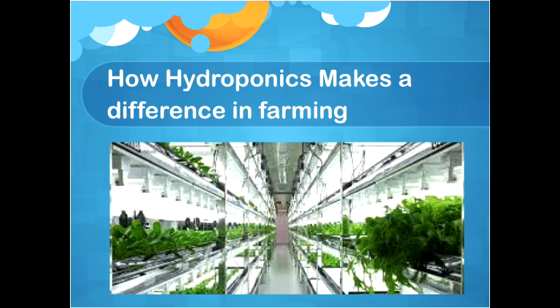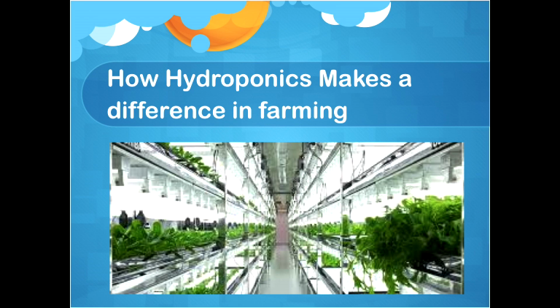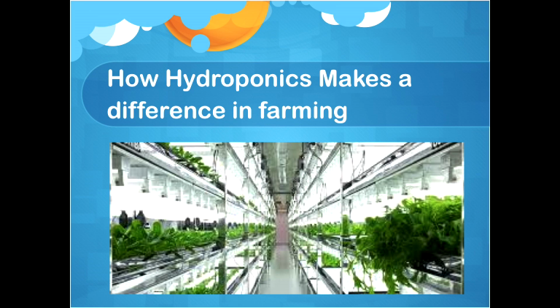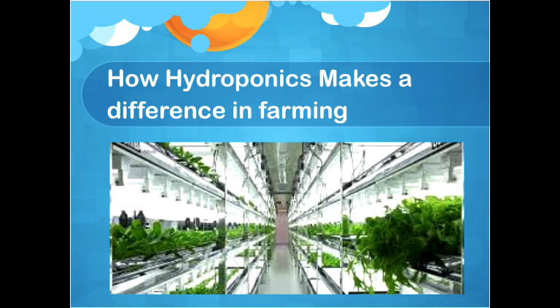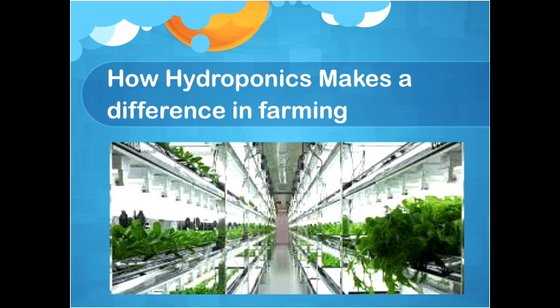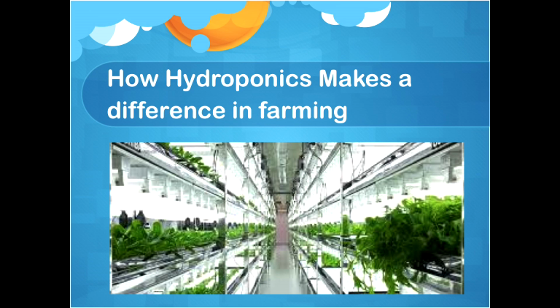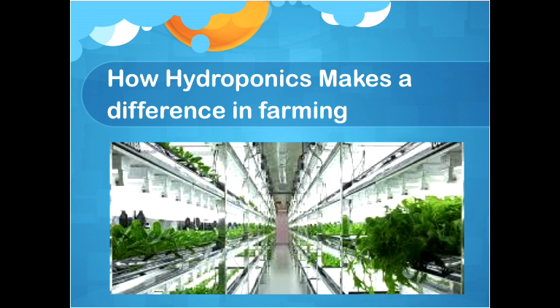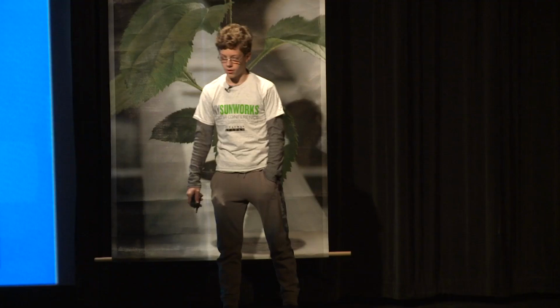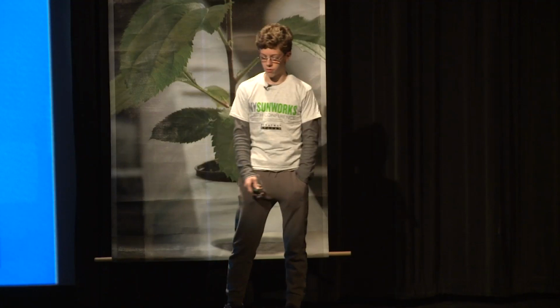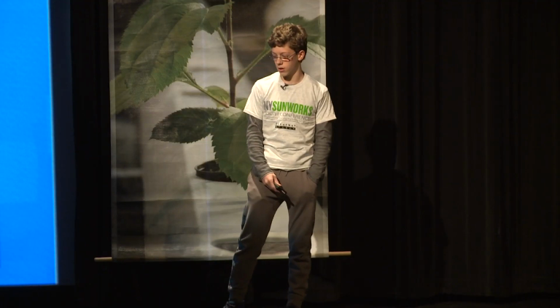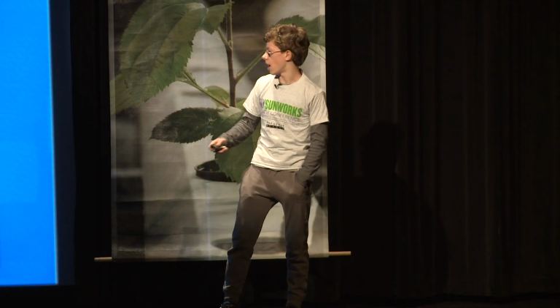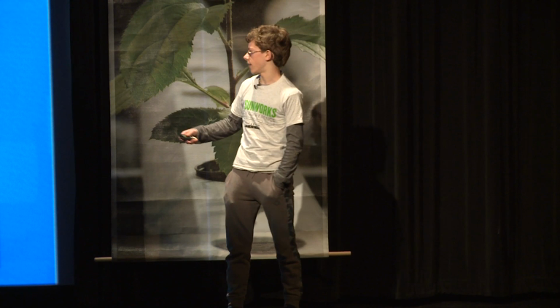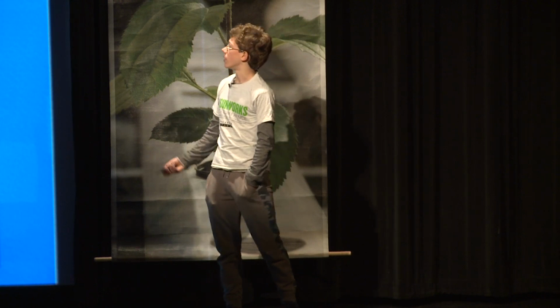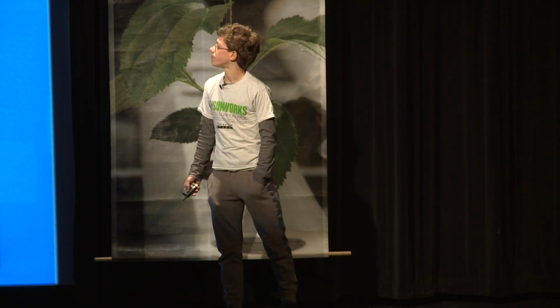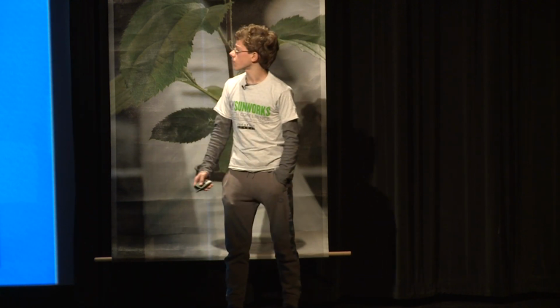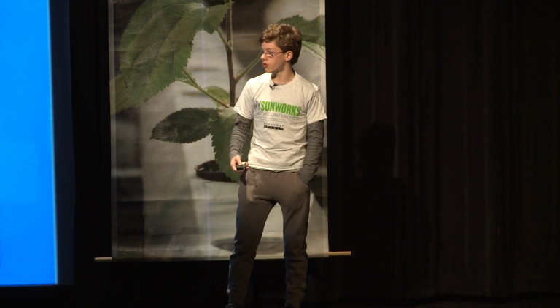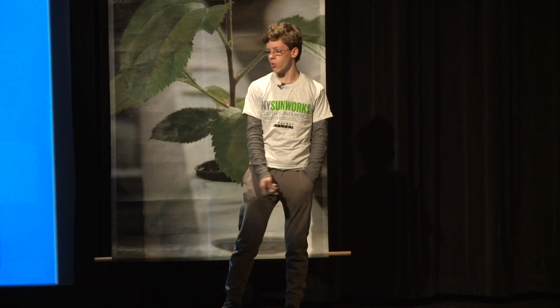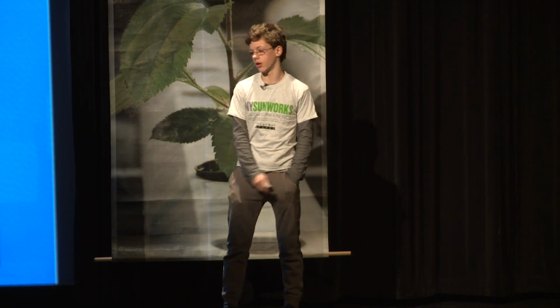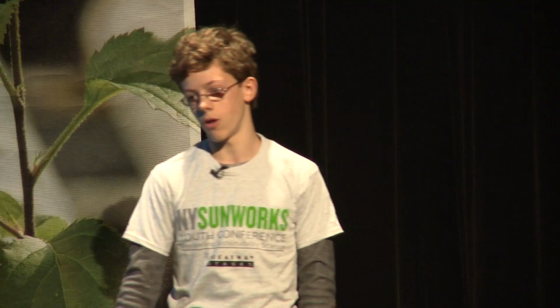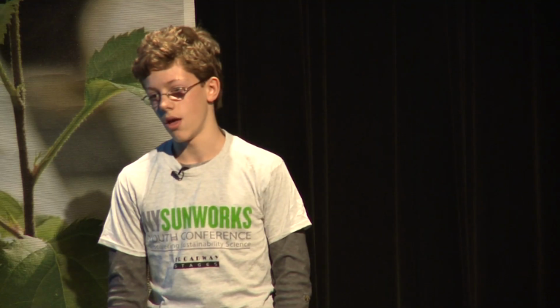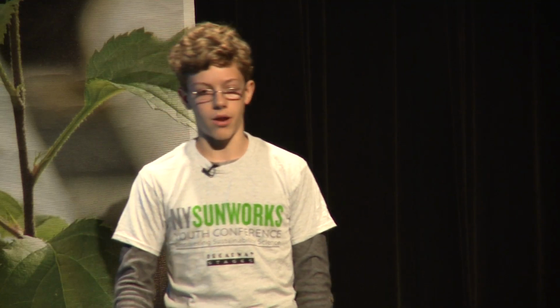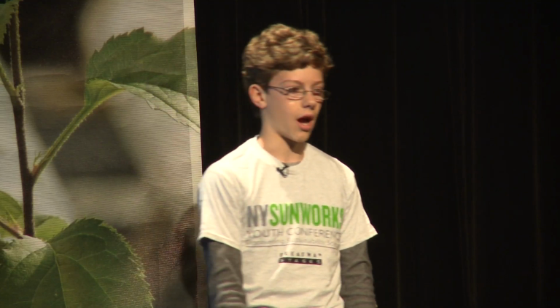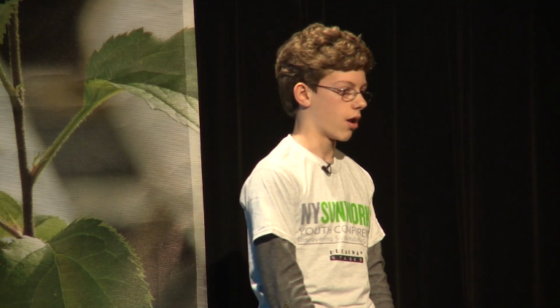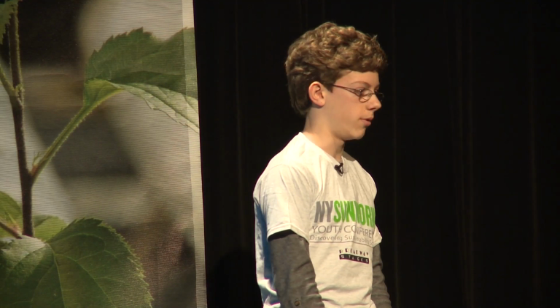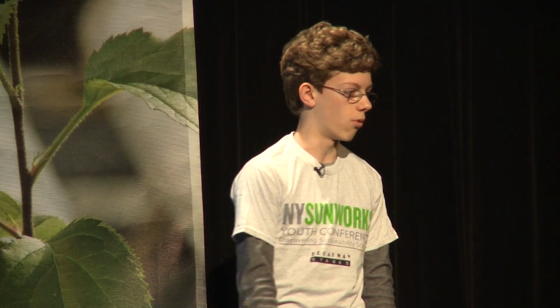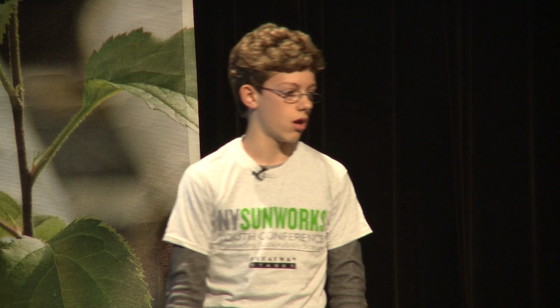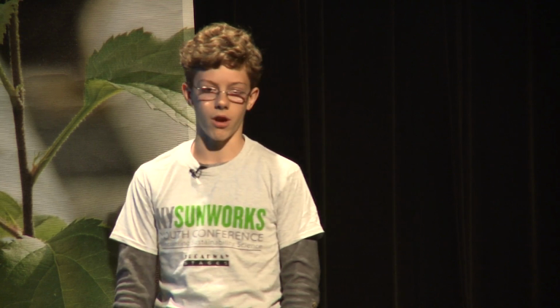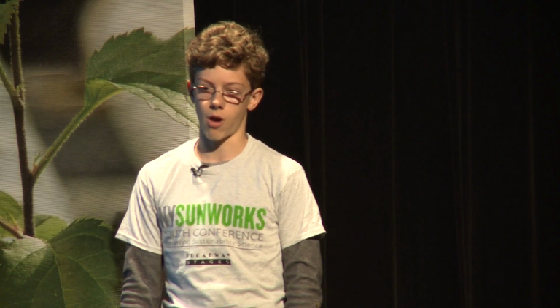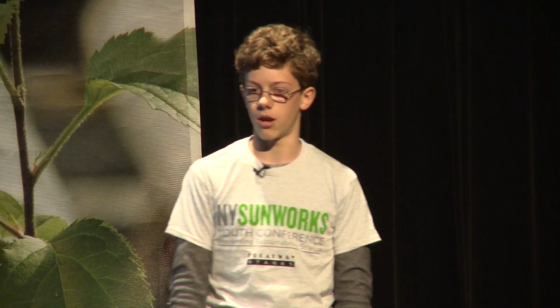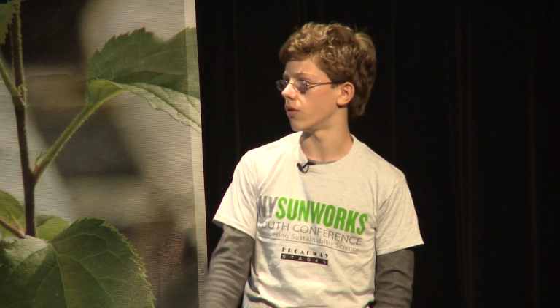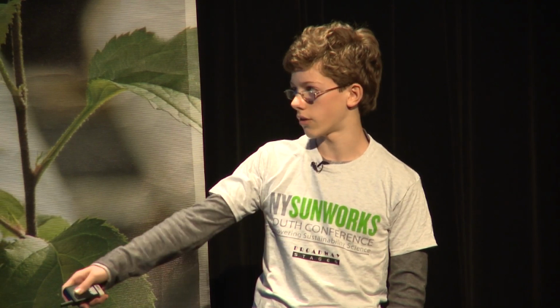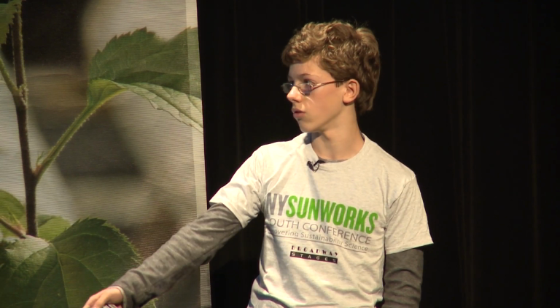Hydroponics makes a difference in farming because it doesn't harm the environment and it saves space. It's a new way to look at farming, but I don't think hydroponics will be used more than regular farming in the next few years.